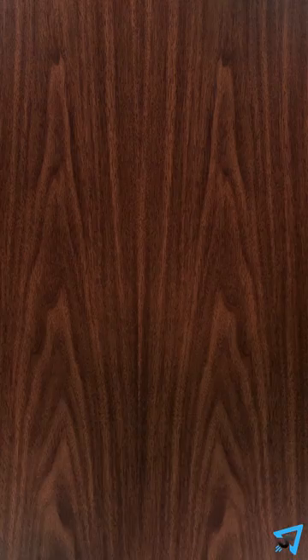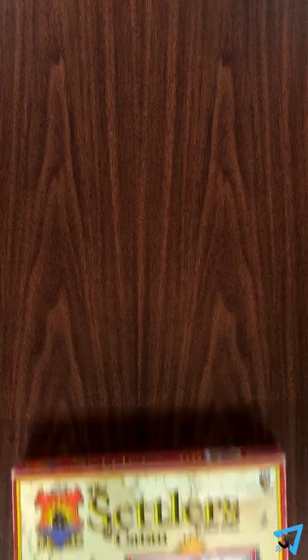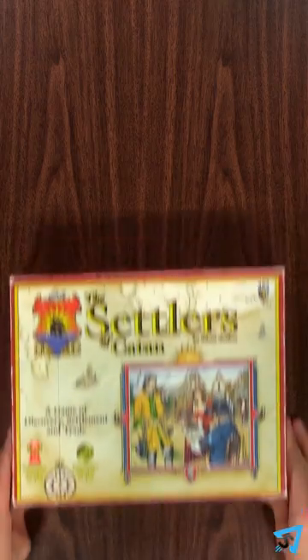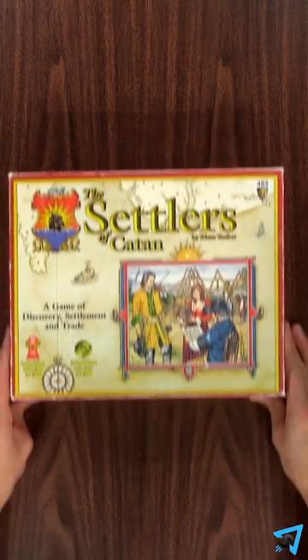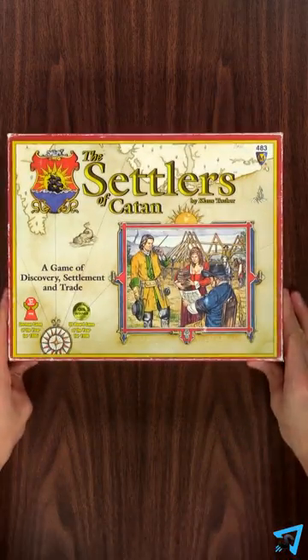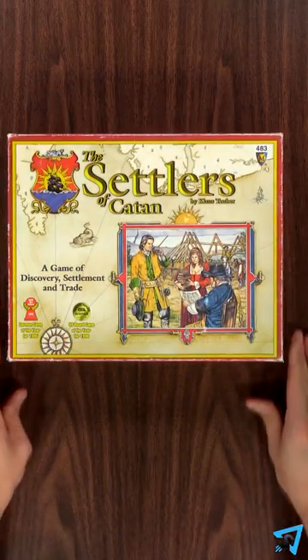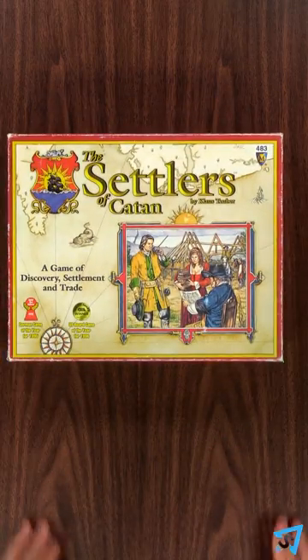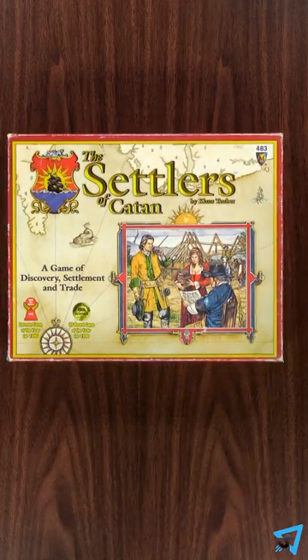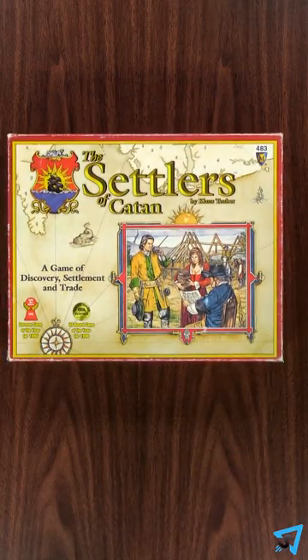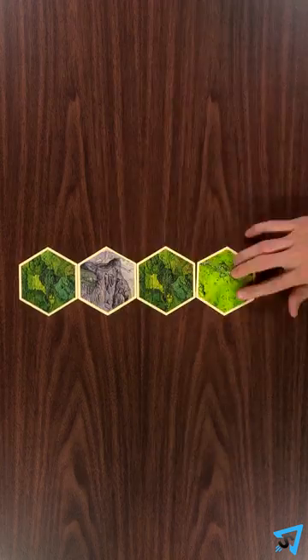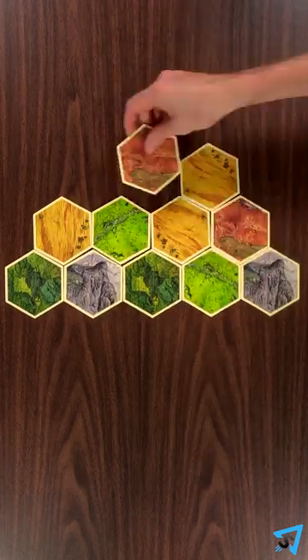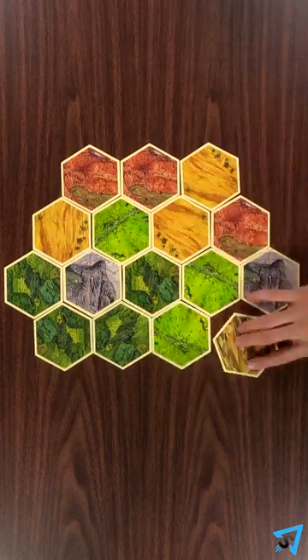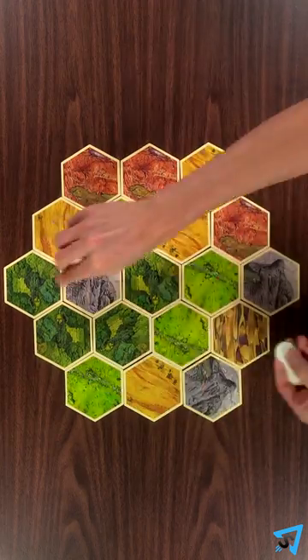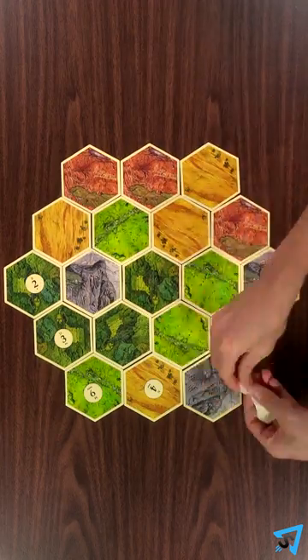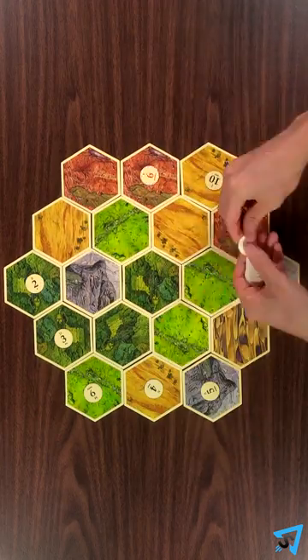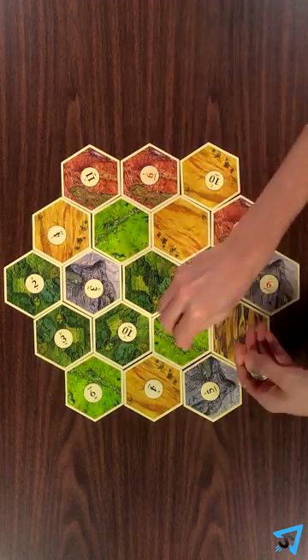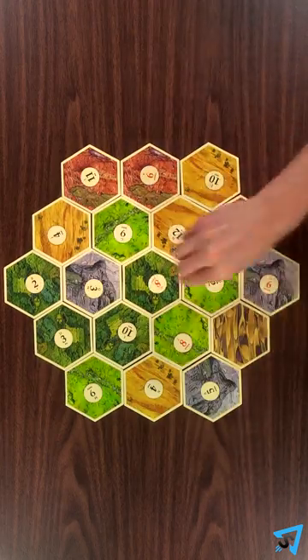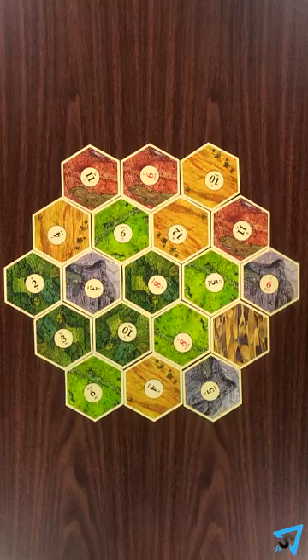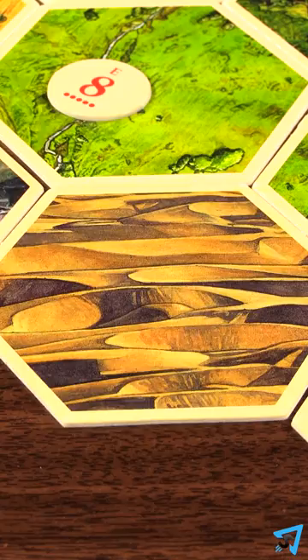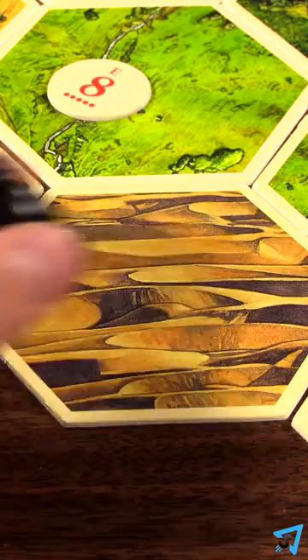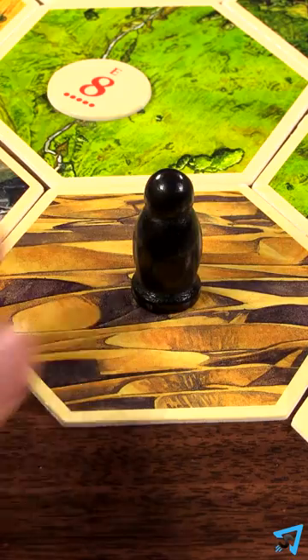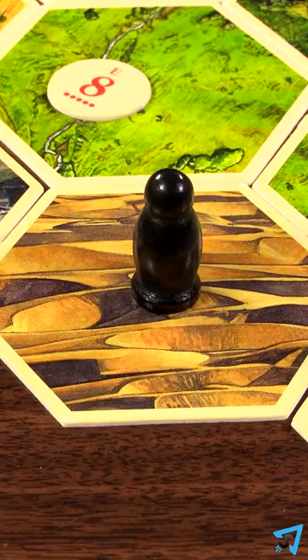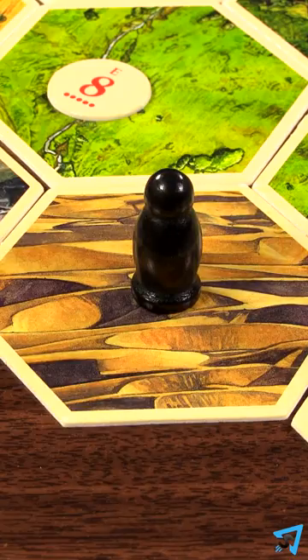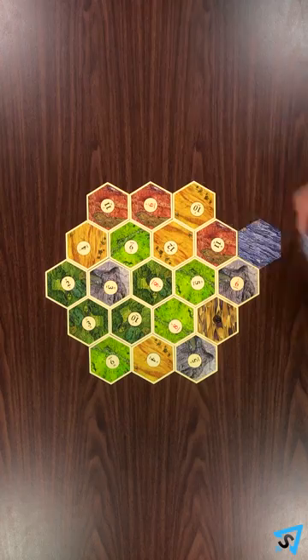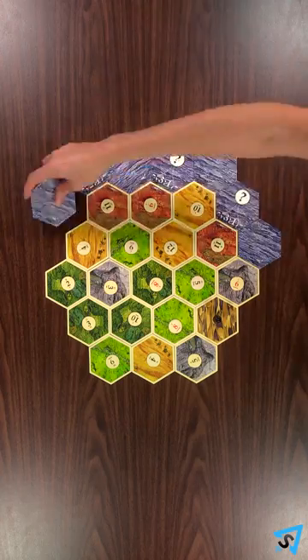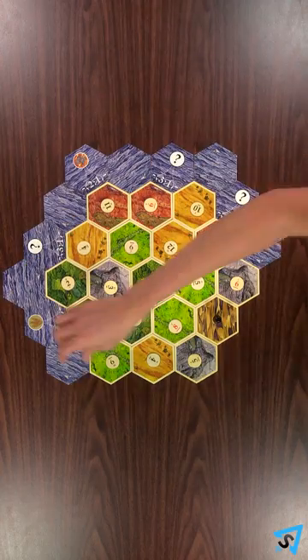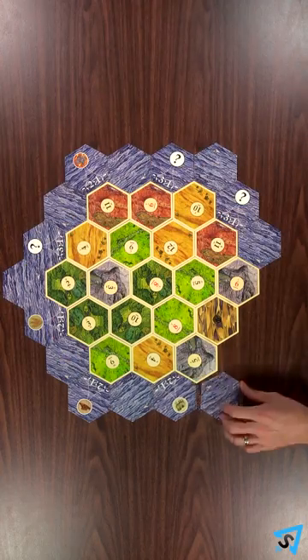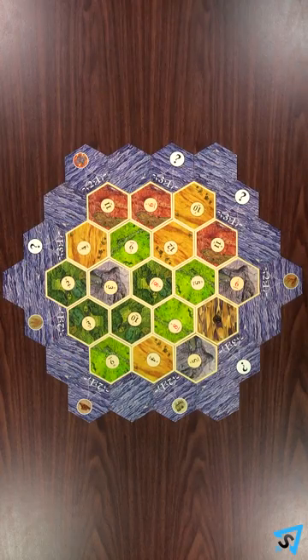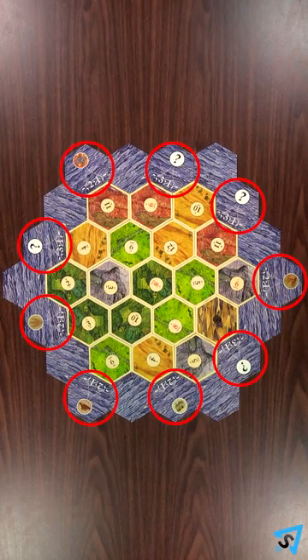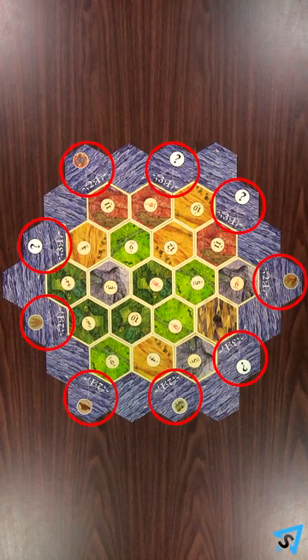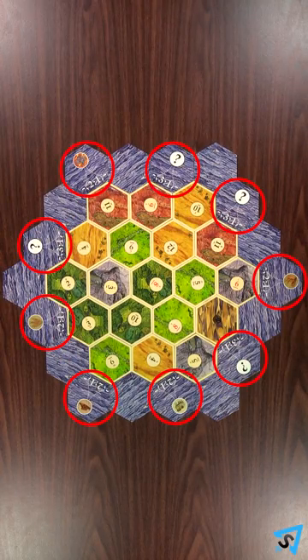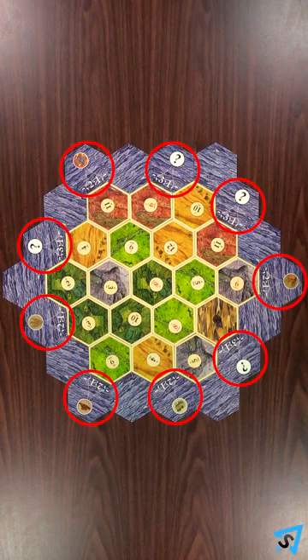Learn Settlers of Catan in 42 seconds. Assemble the board with random numbers. Put the robber in the desert and waters on the edges, ports every other.